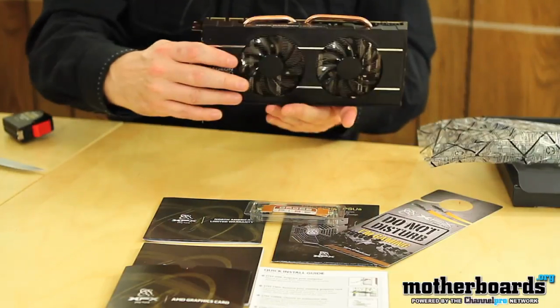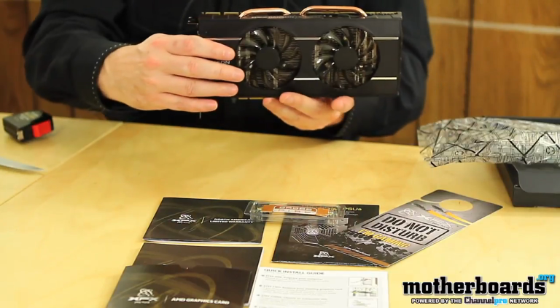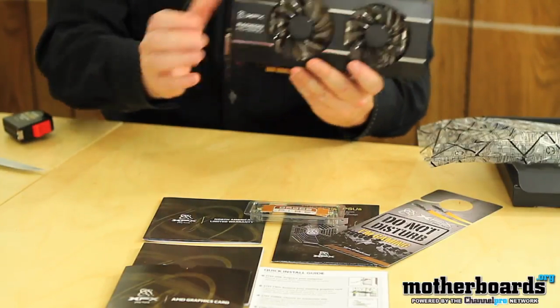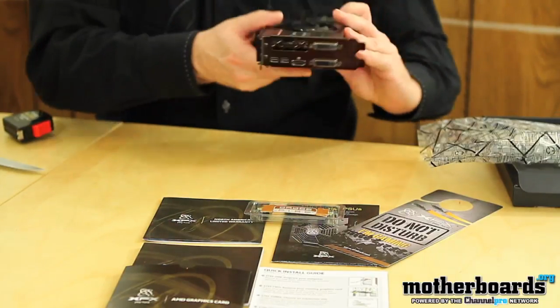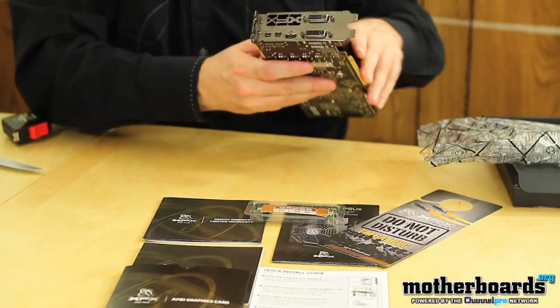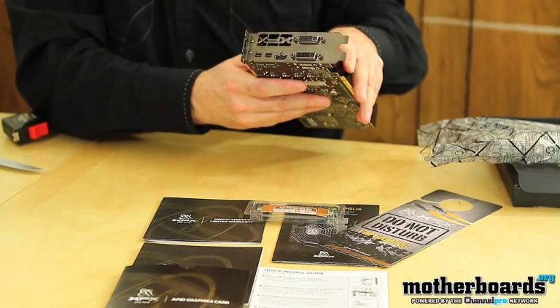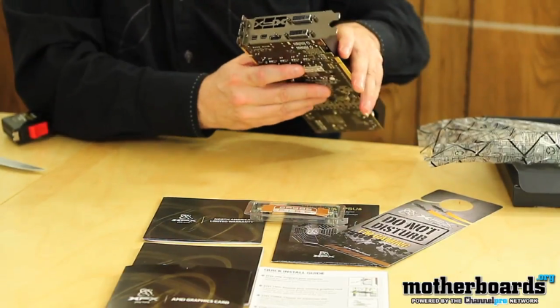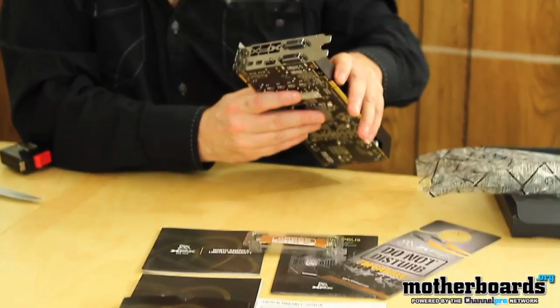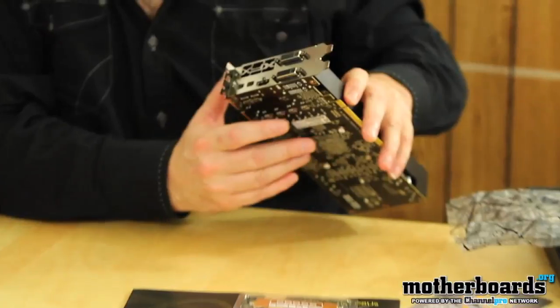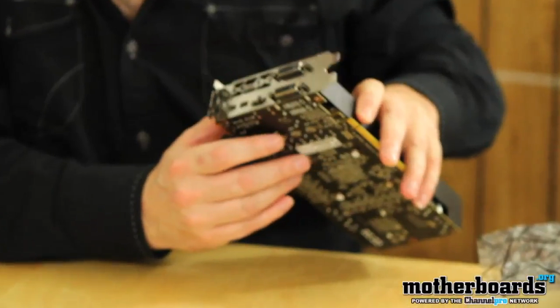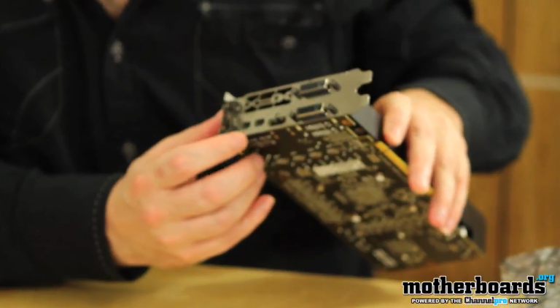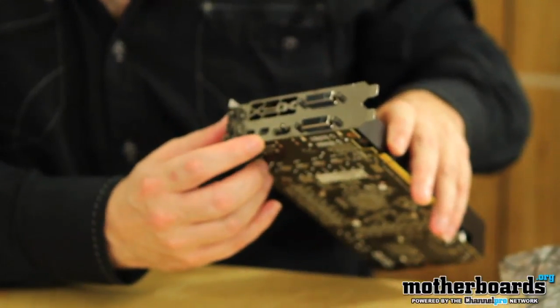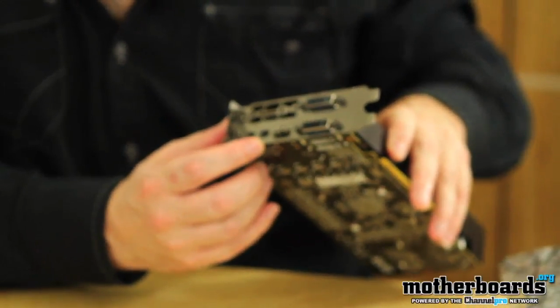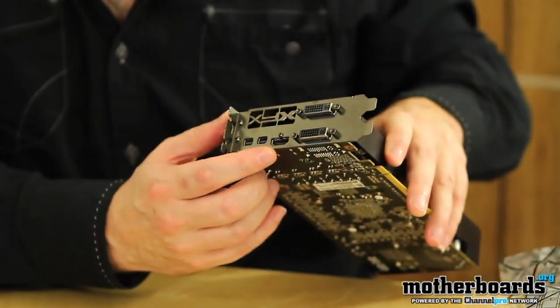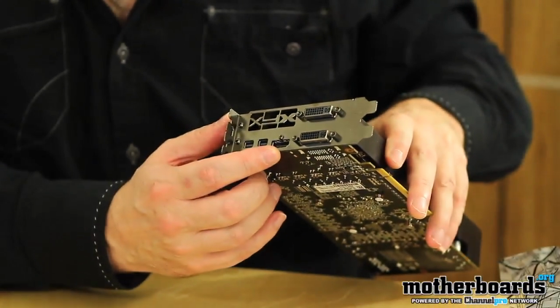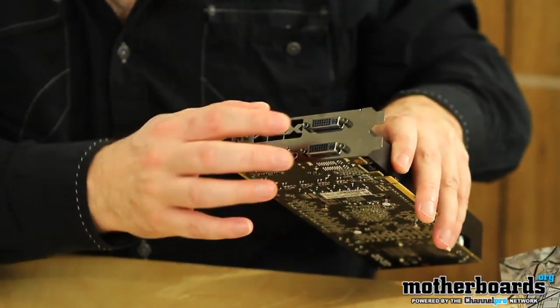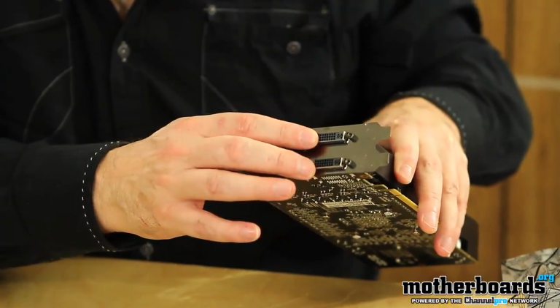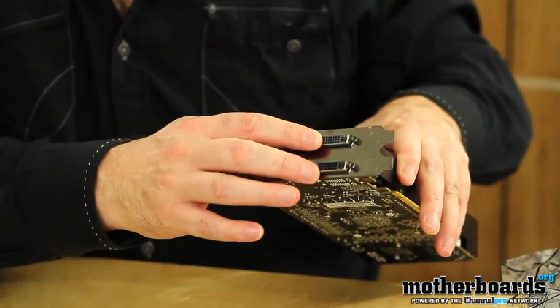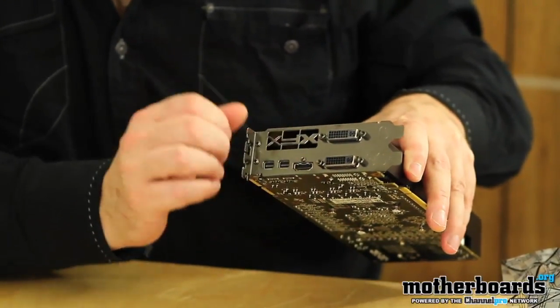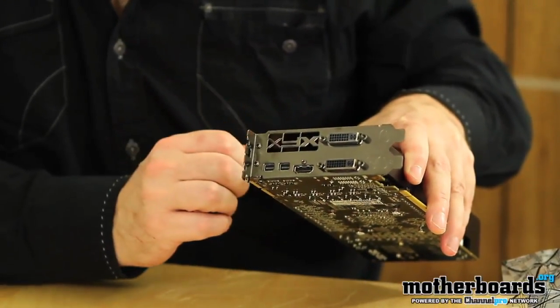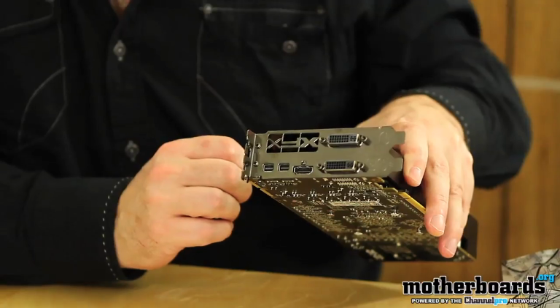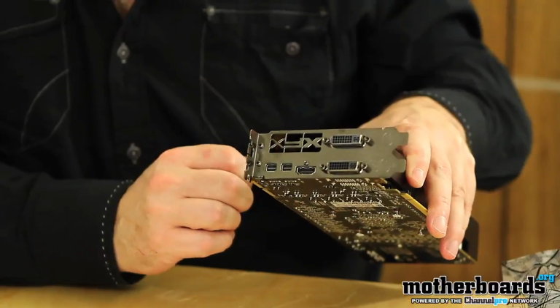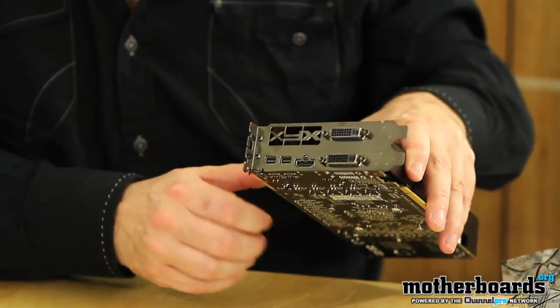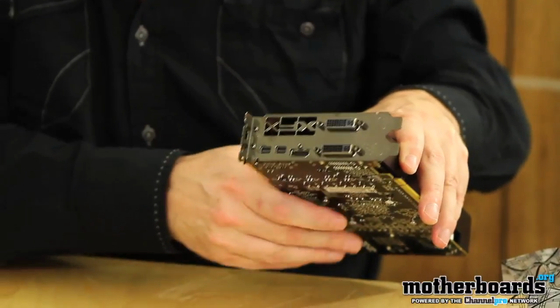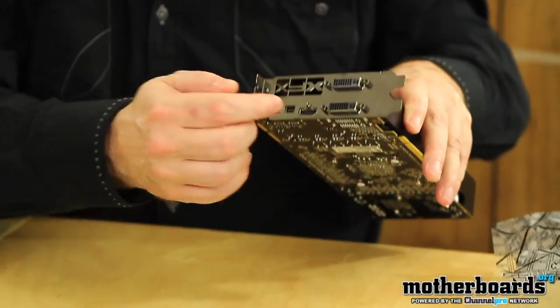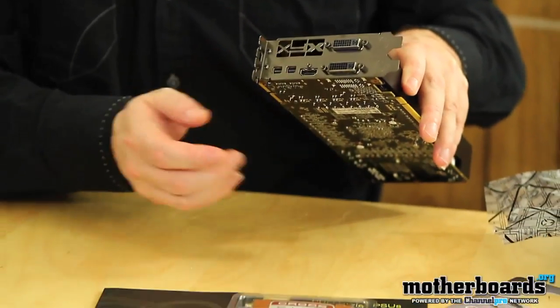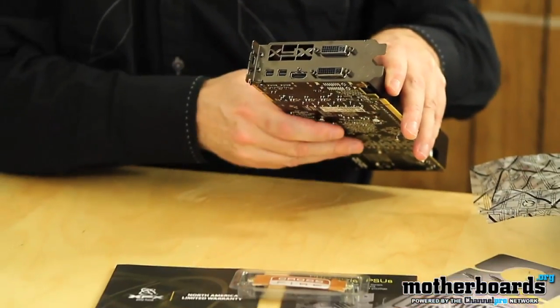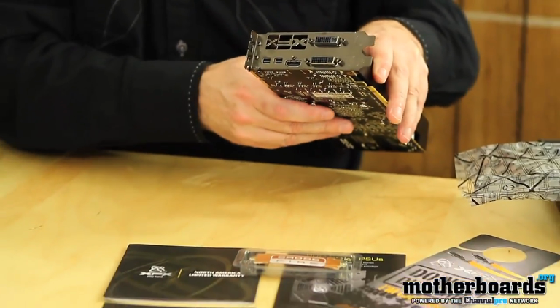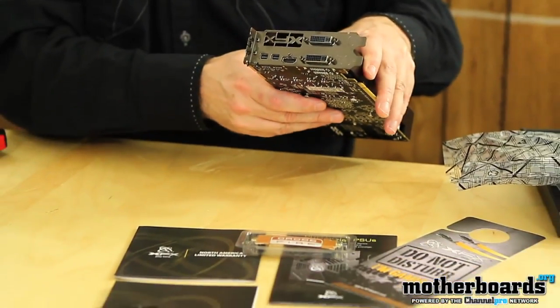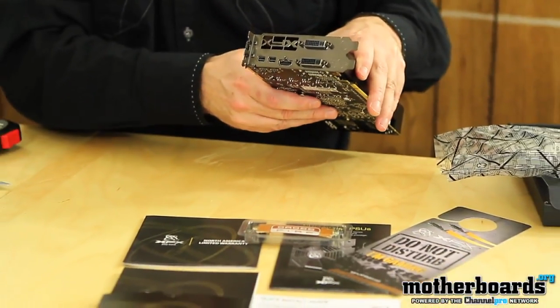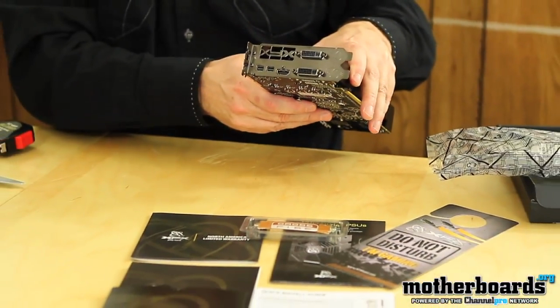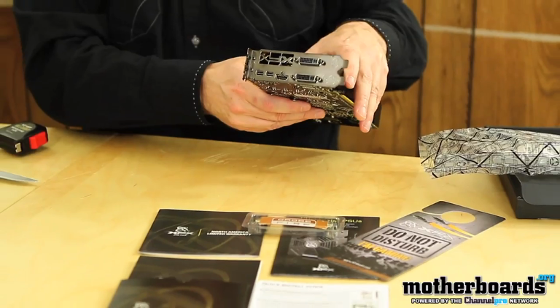Let's flip around to the front and take a look at the rear I/O. You've got two mini DisplayPorts, an HDMI, and two DVI ports on the rear I/O. All your sound can come through the HDMI cable as well, so you don't even have to use a sound card.